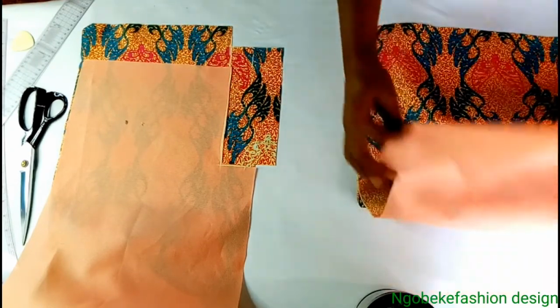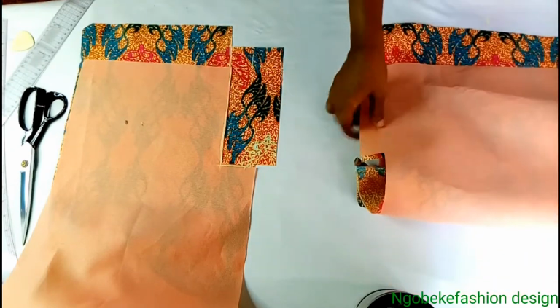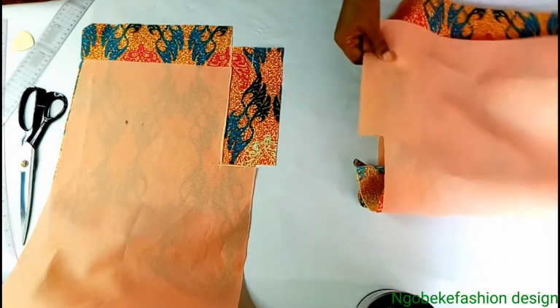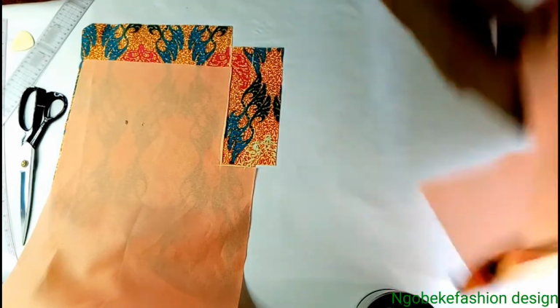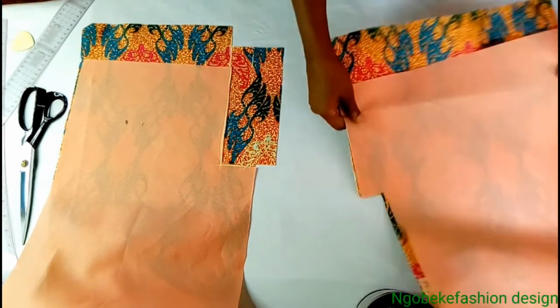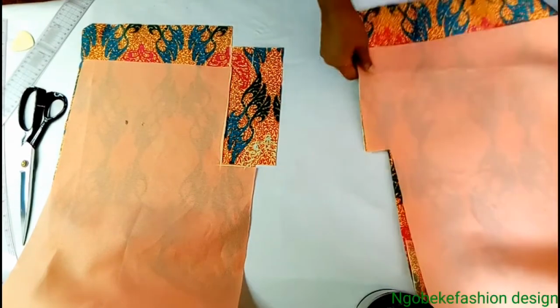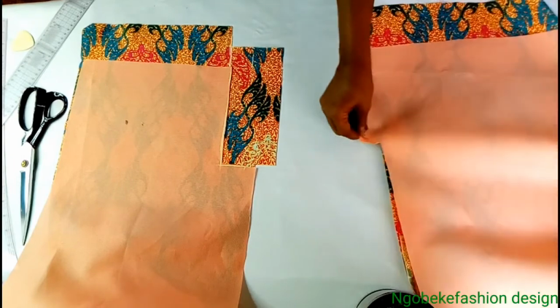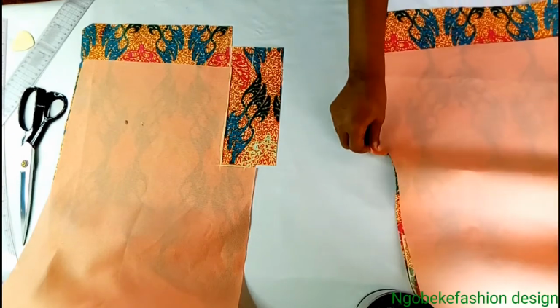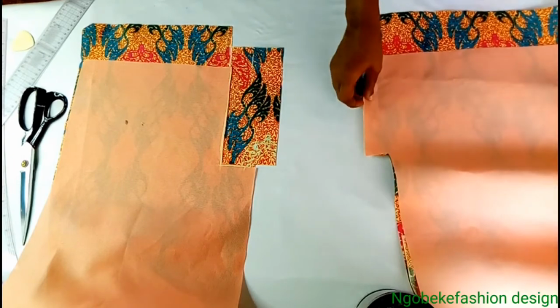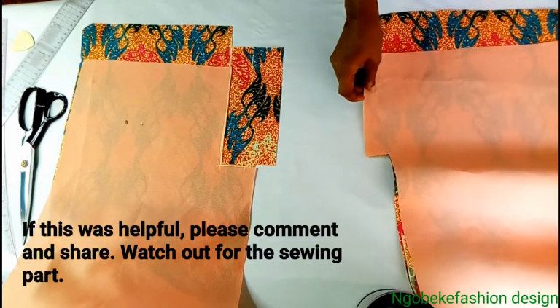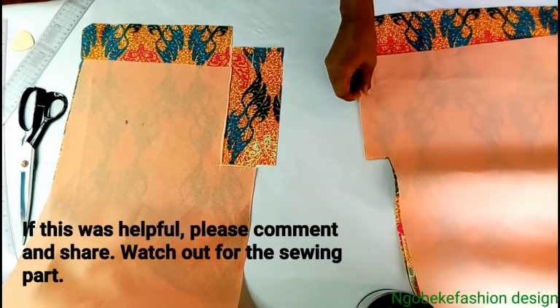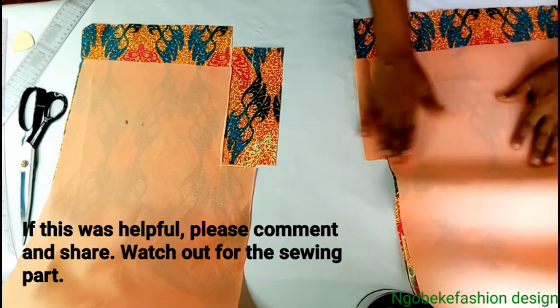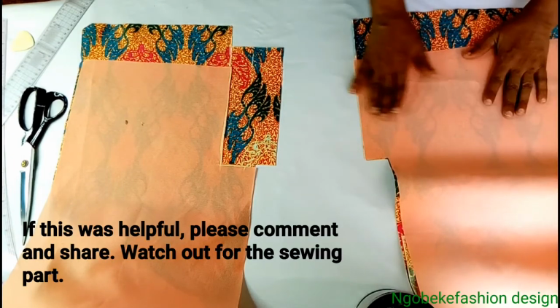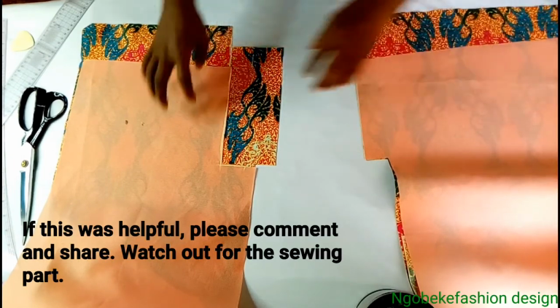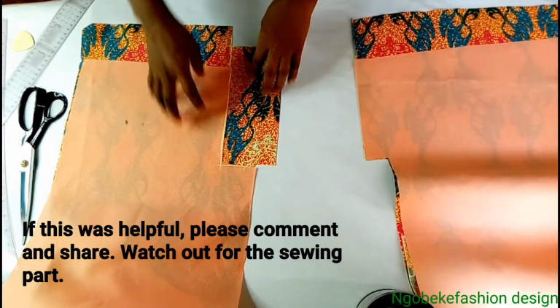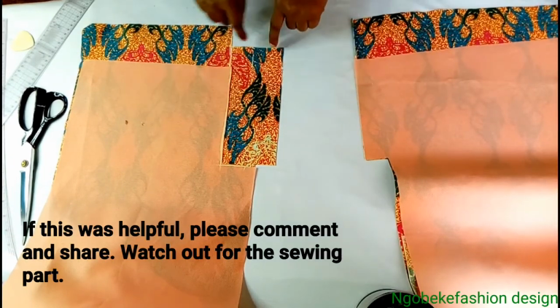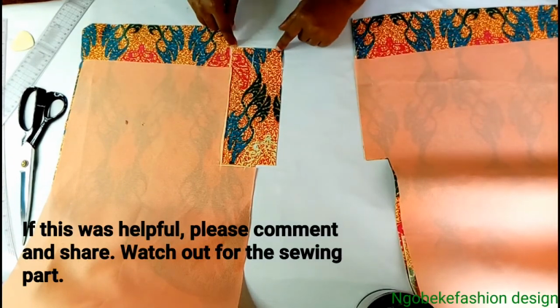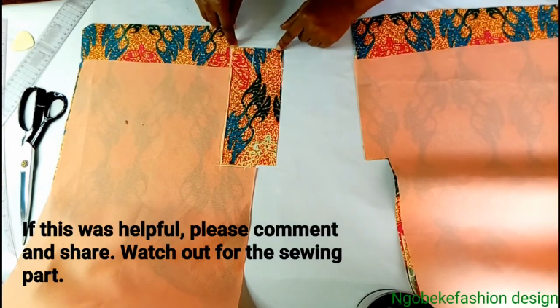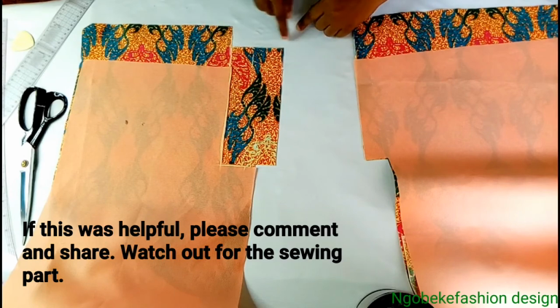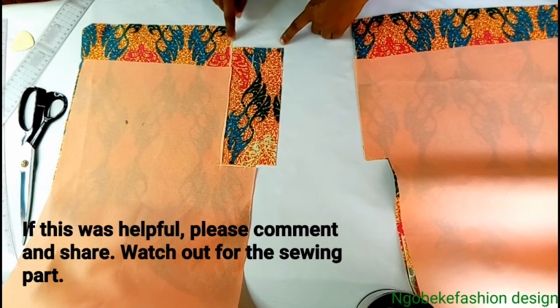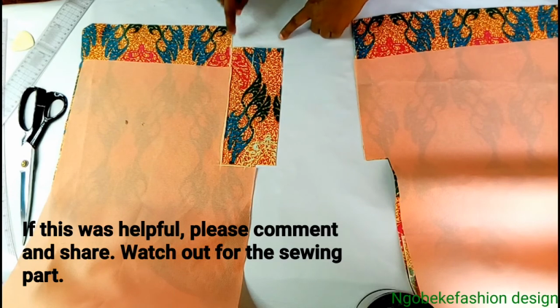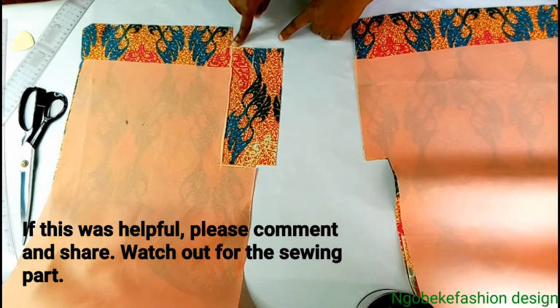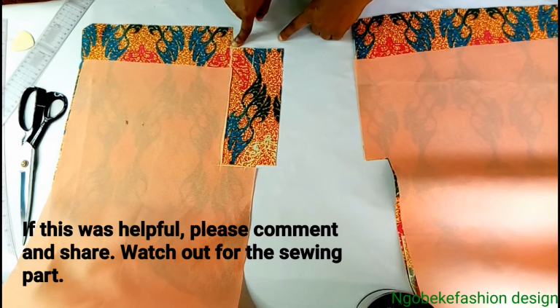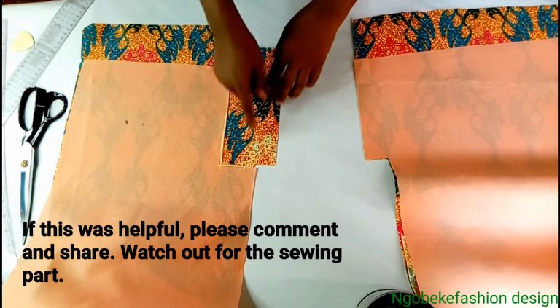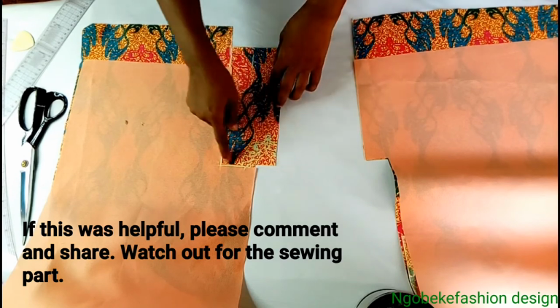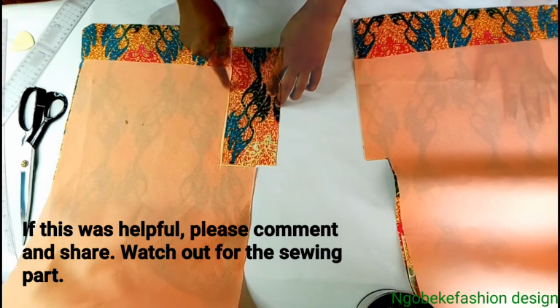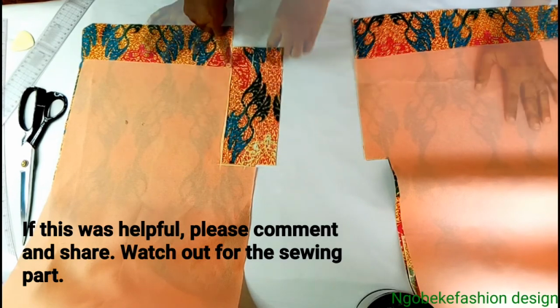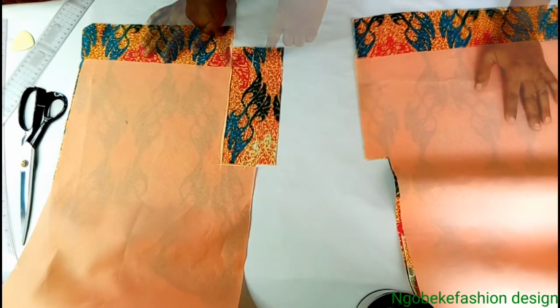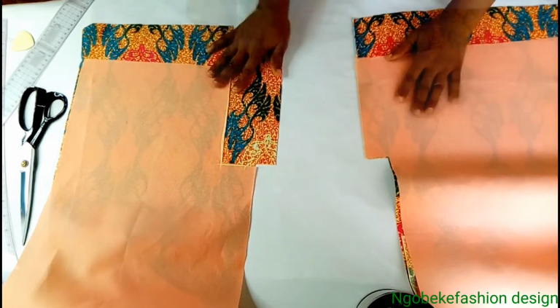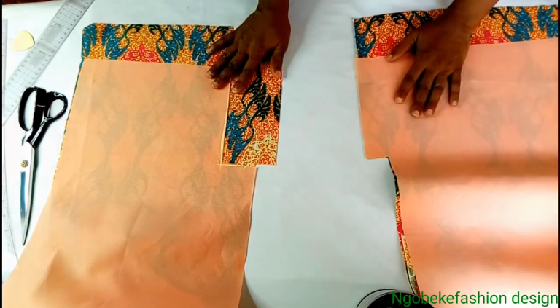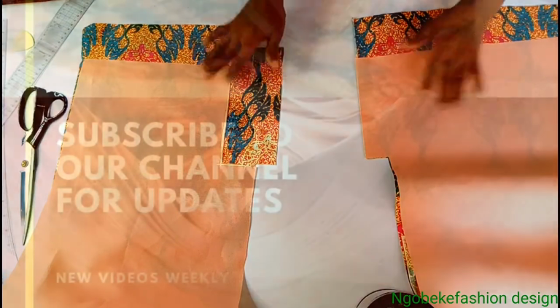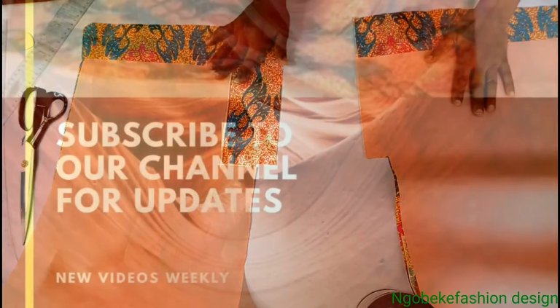Guys, you can see it — this is how it's going to look before we sew it. So if this has been helpful, please share, comment, subscribe, and press the notification bell. Thank you.